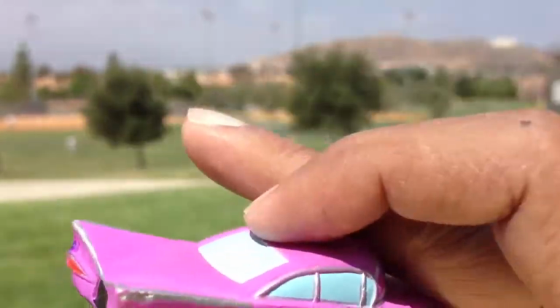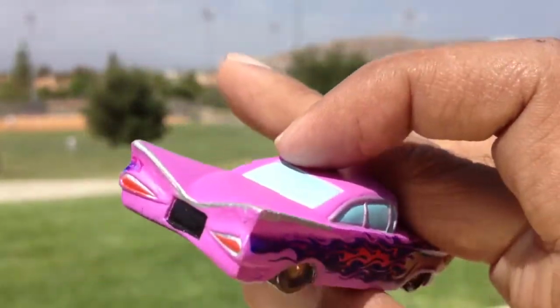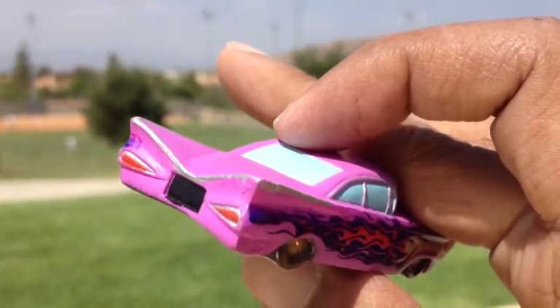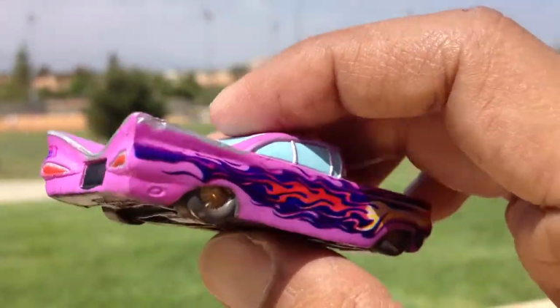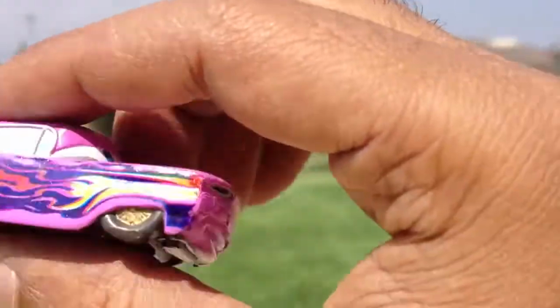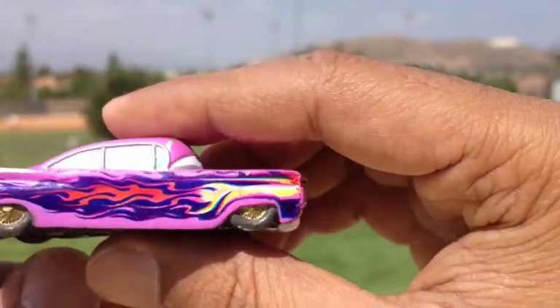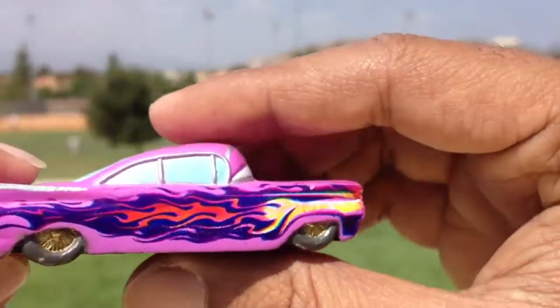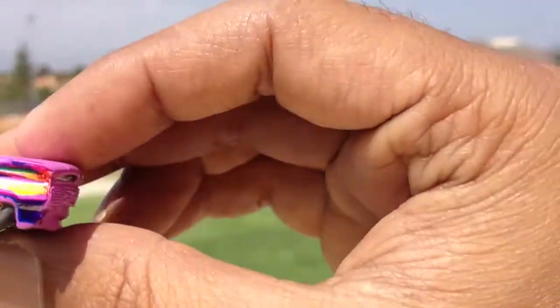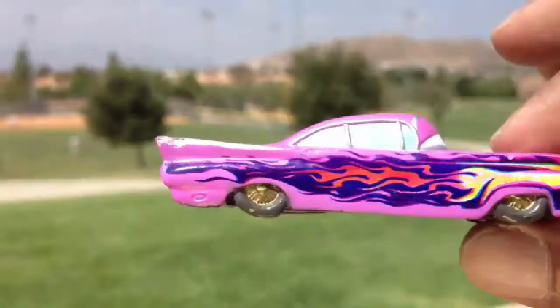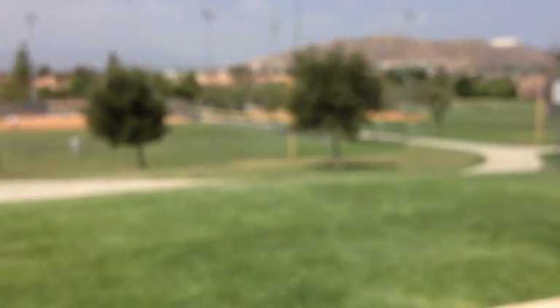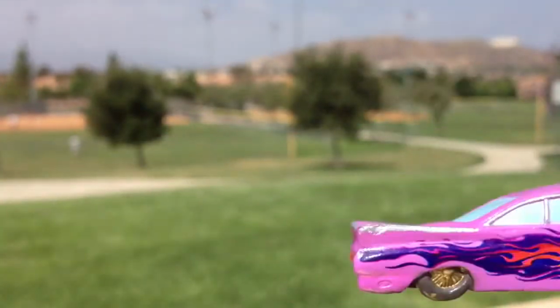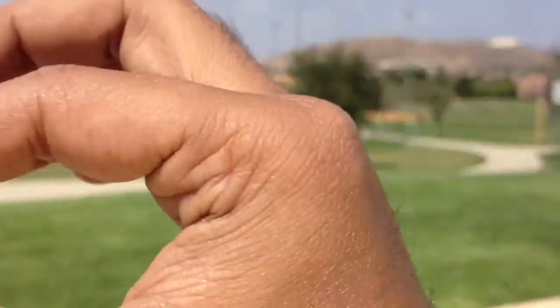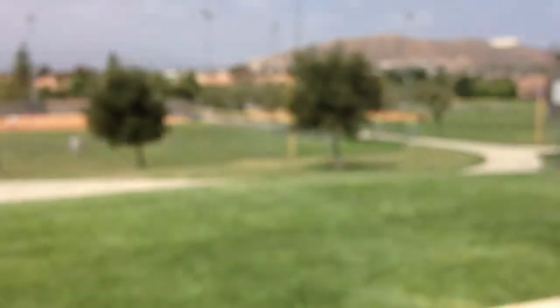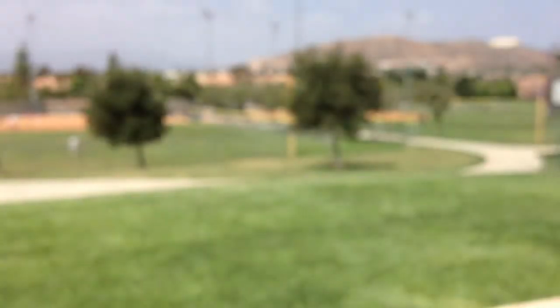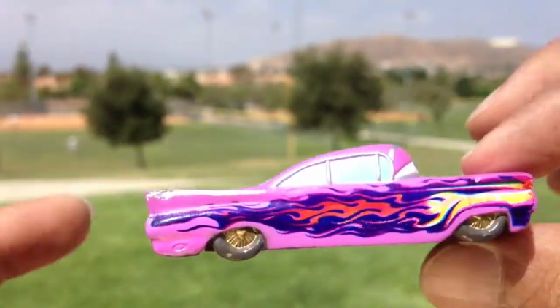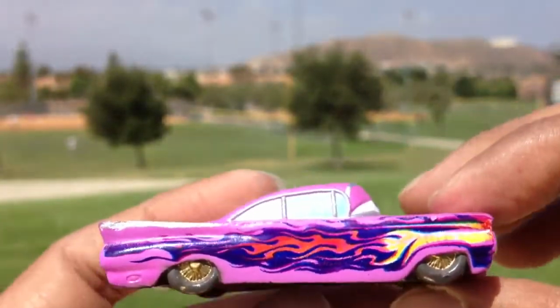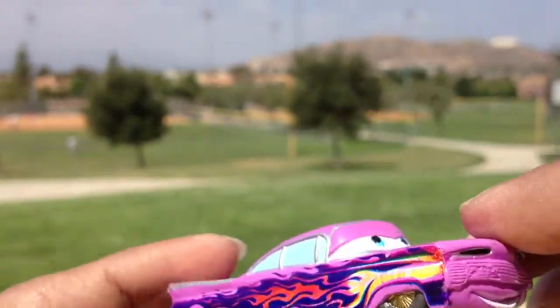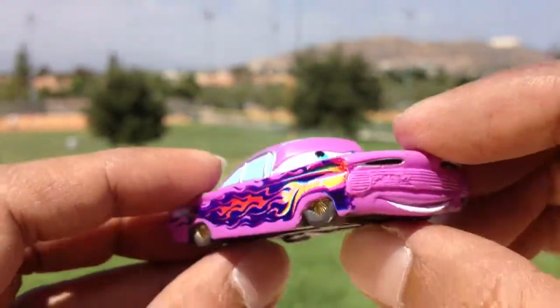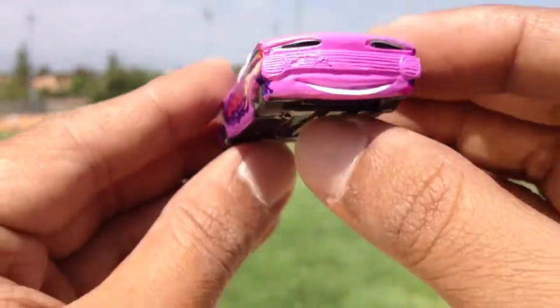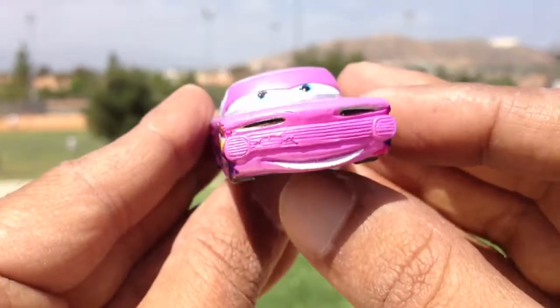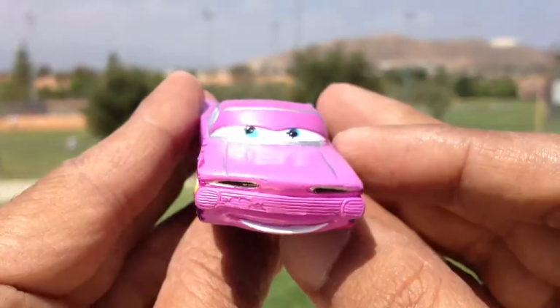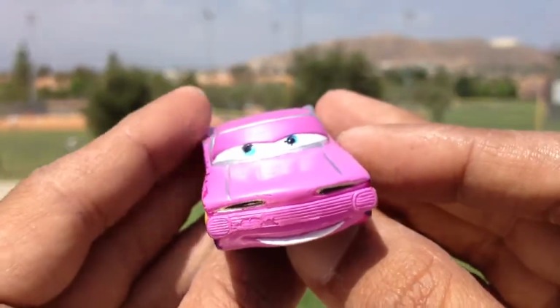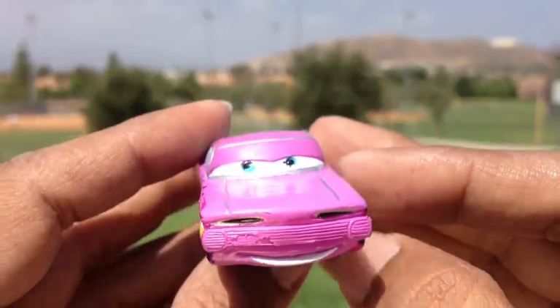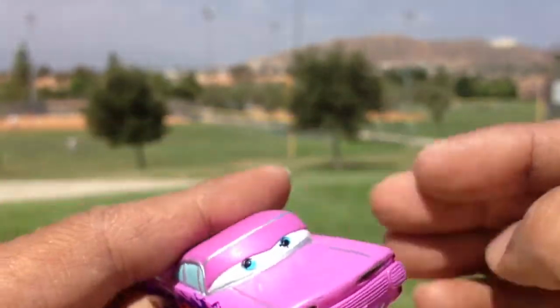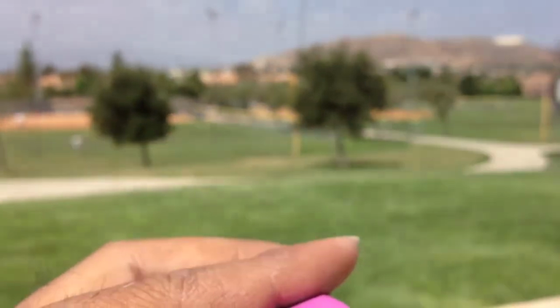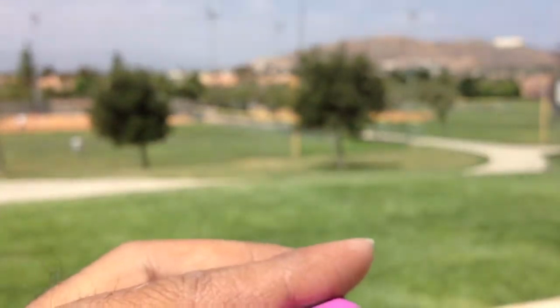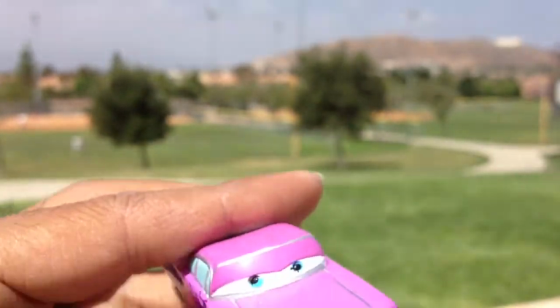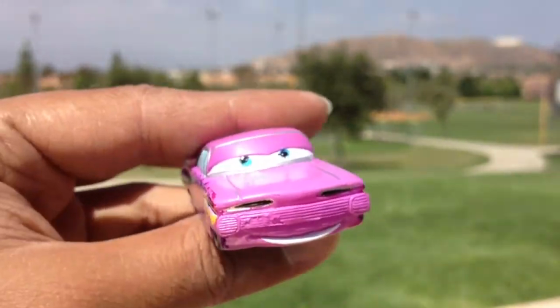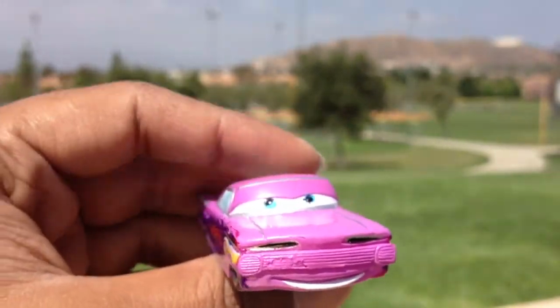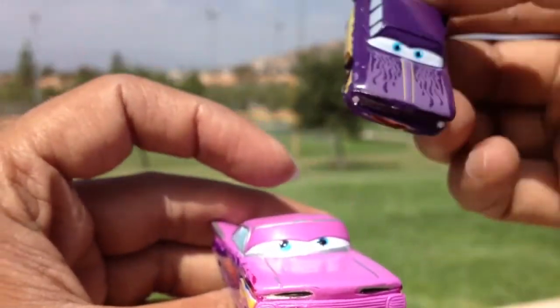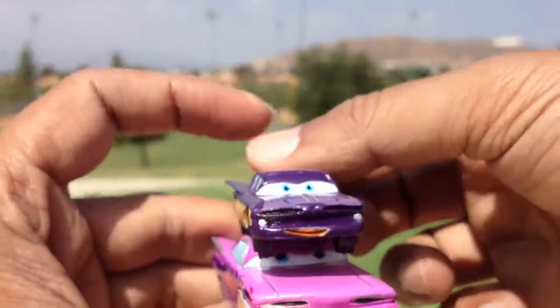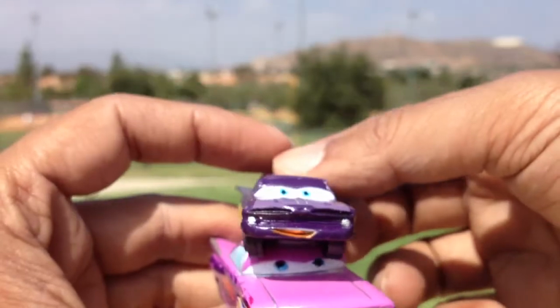Do you guys like the color or the design? I like the classic style design. At the back it looks like it's a very speedy one. Alright guys, thank you viewers, thank you for watching. Here you can see the Ramon.